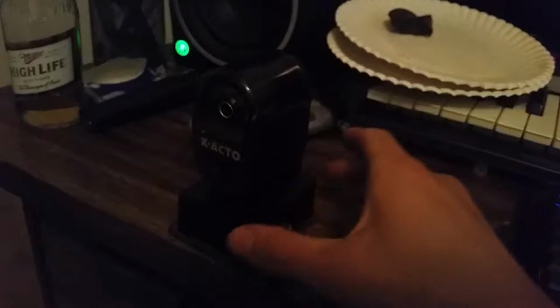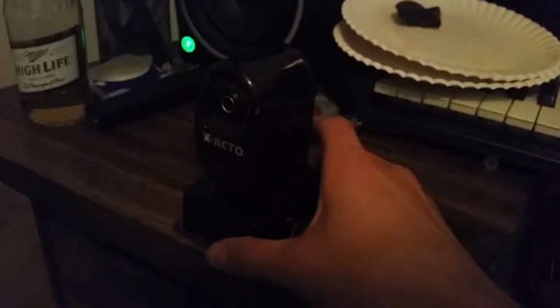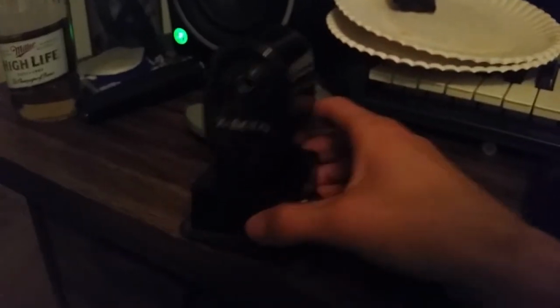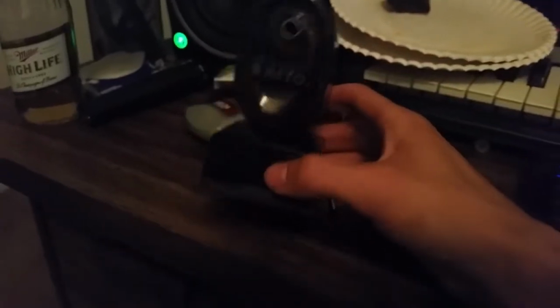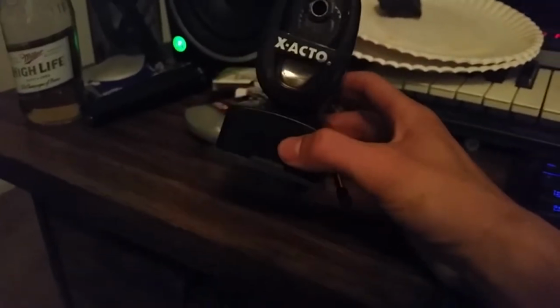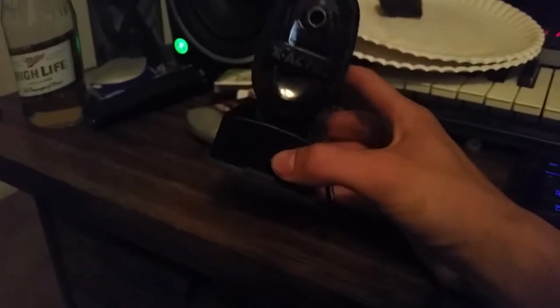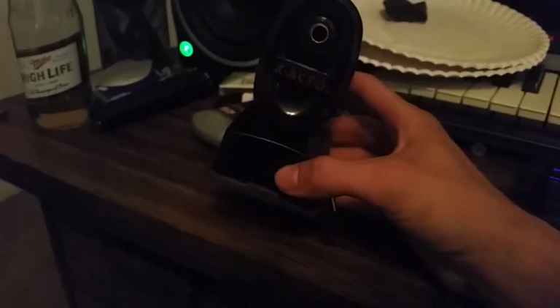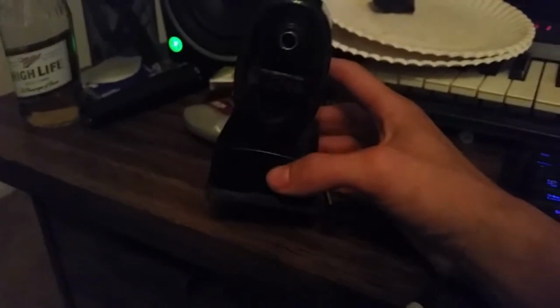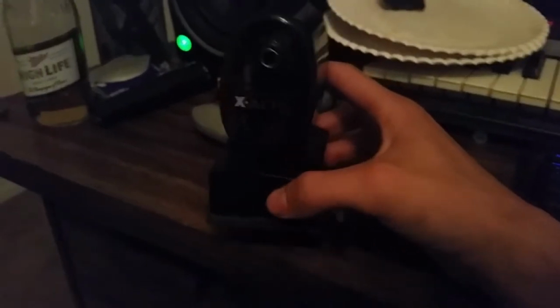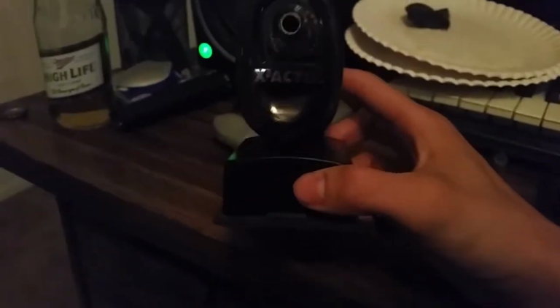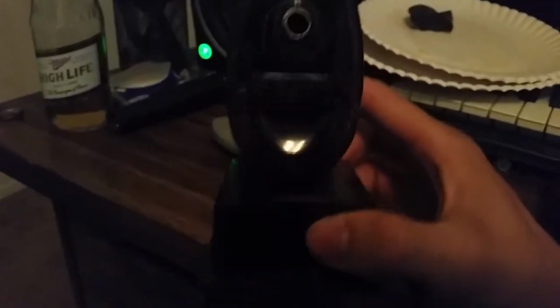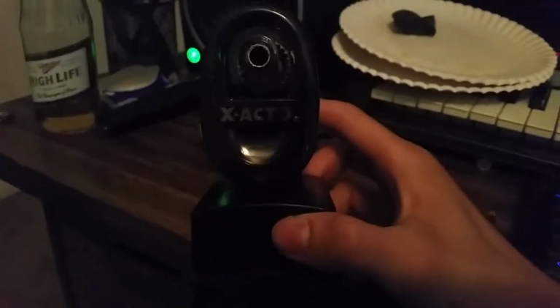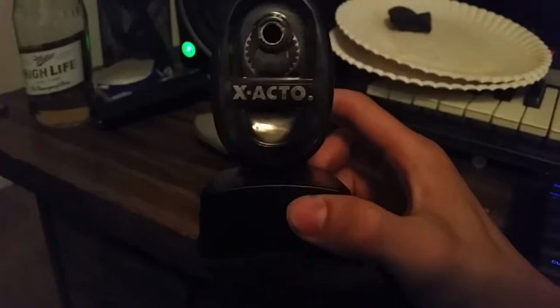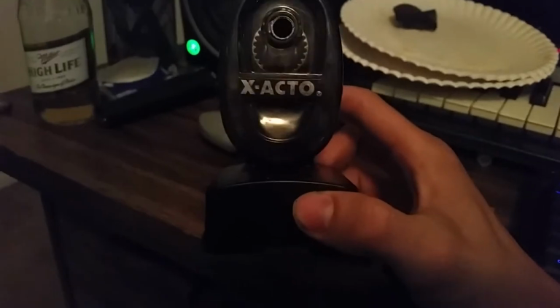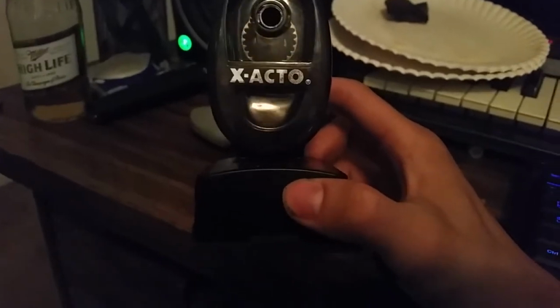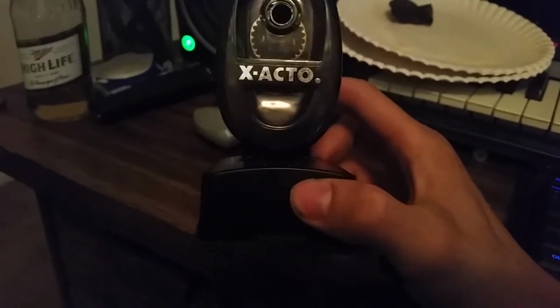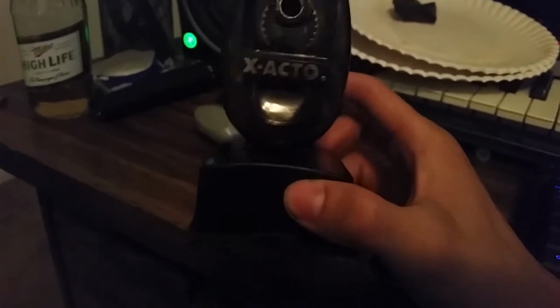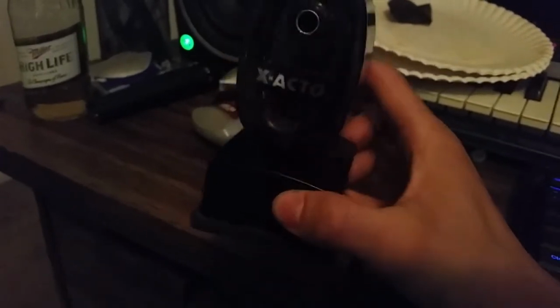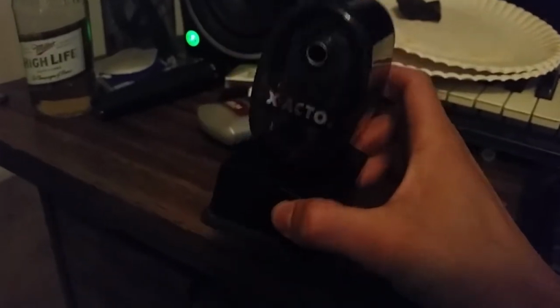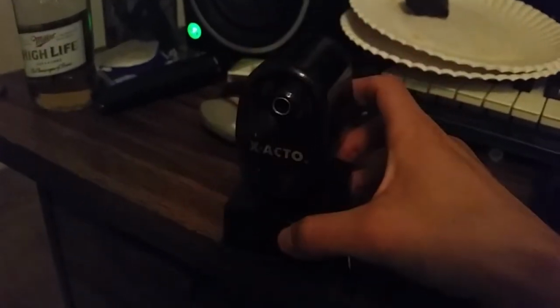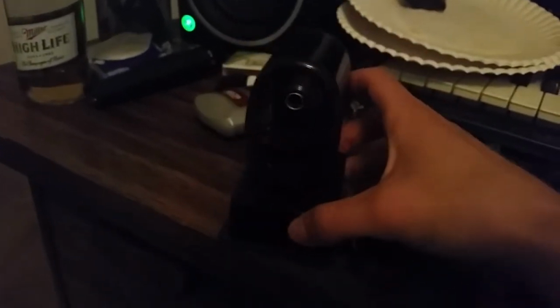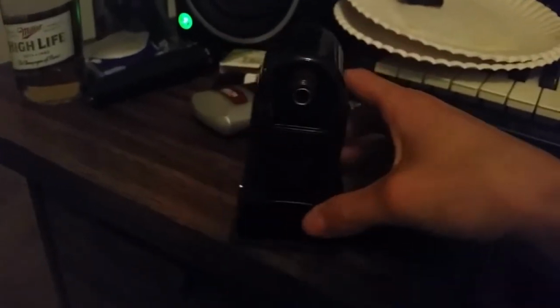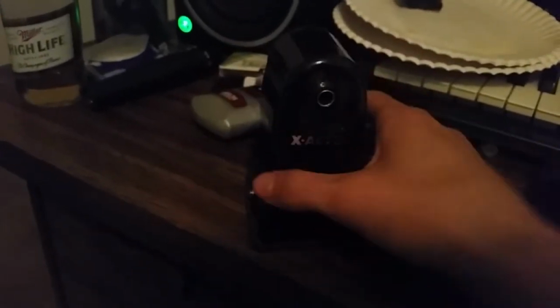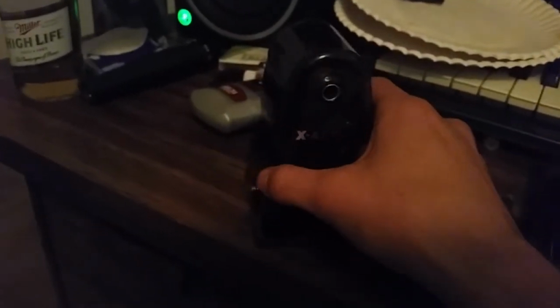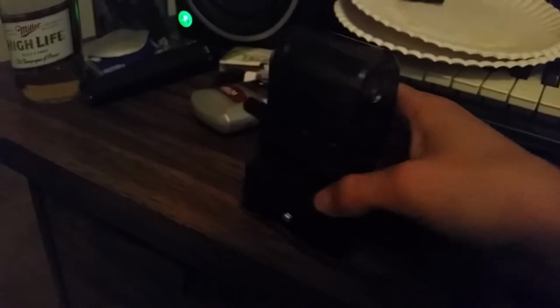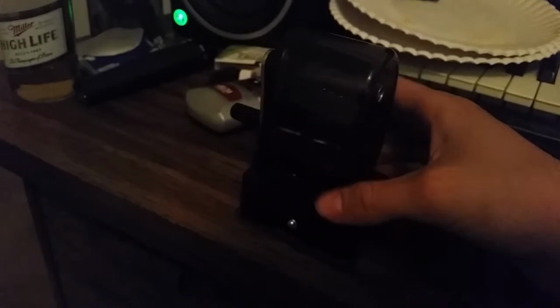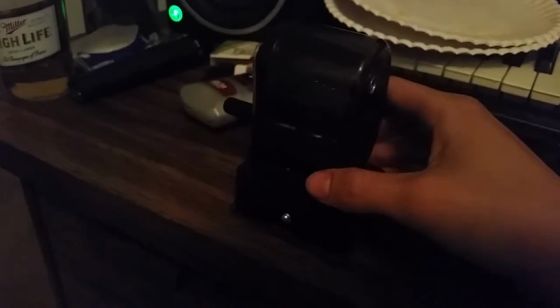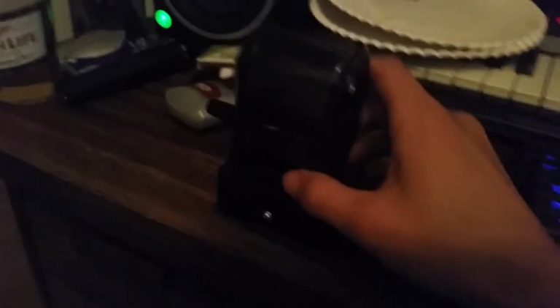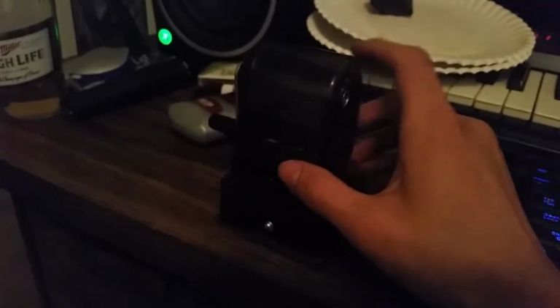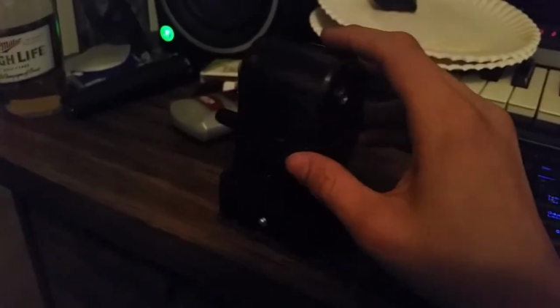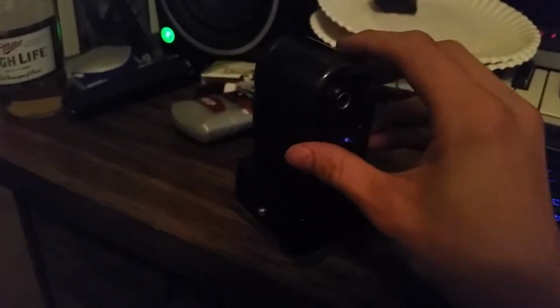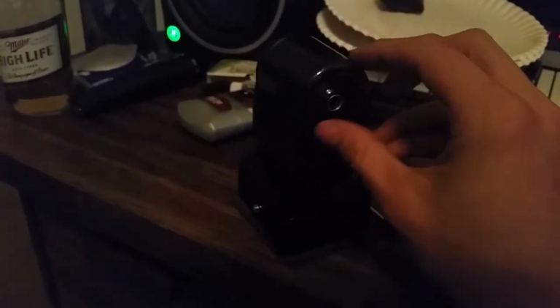Hey, going on YouTube, this is Steve with Strong Reviewers. I'm gonna be reviewing this Exacto pencil sharpener. It's mainly used for sharpening your writing implements.